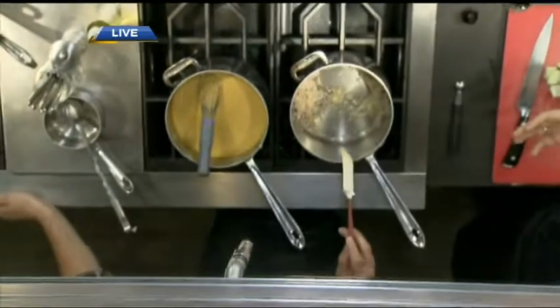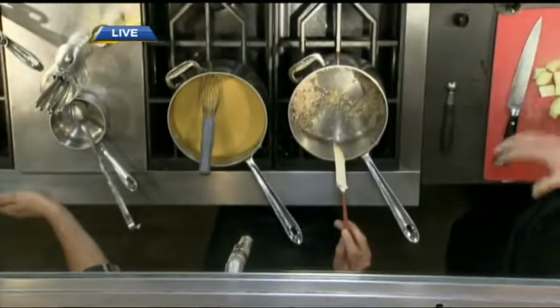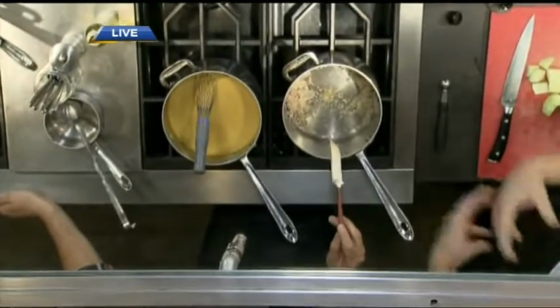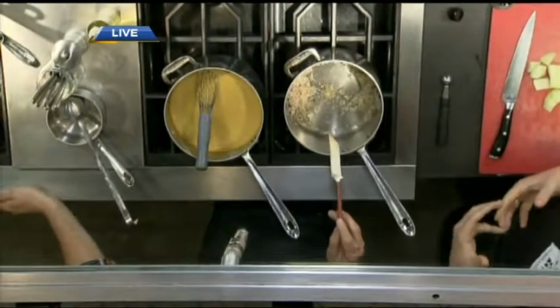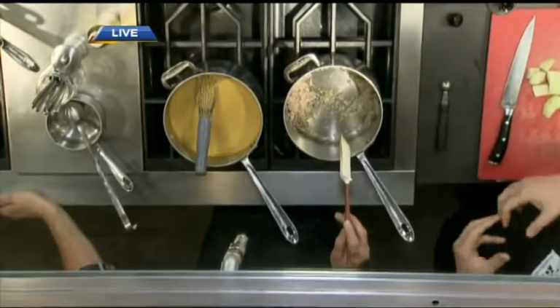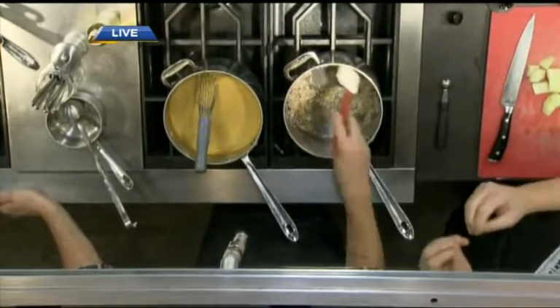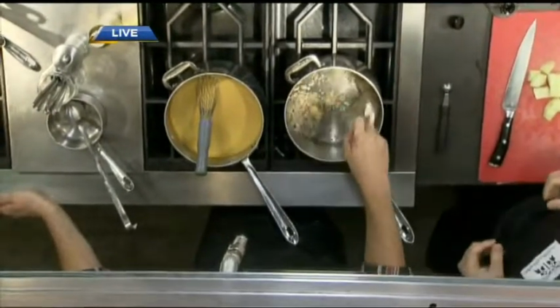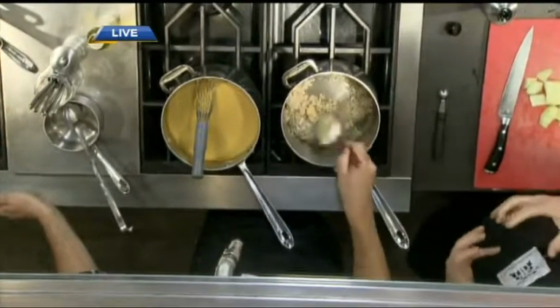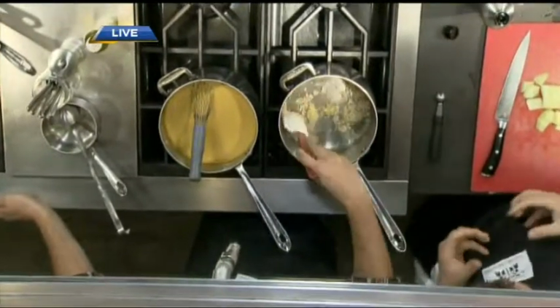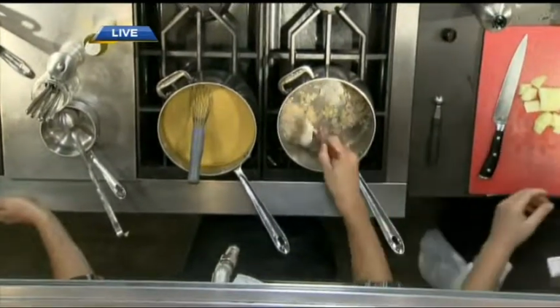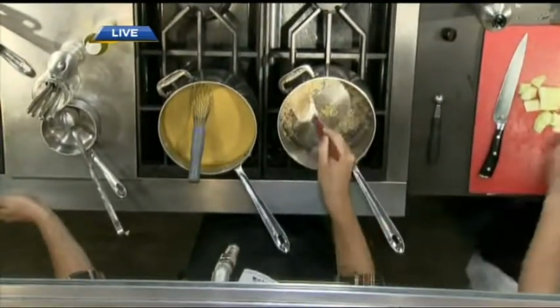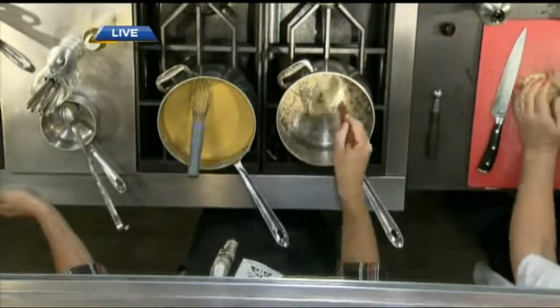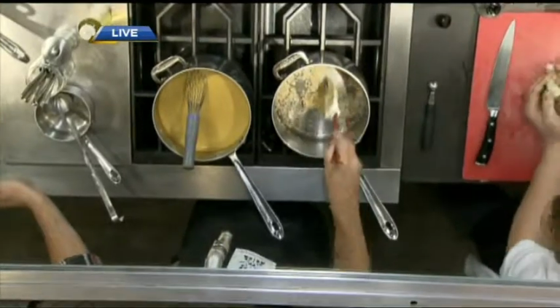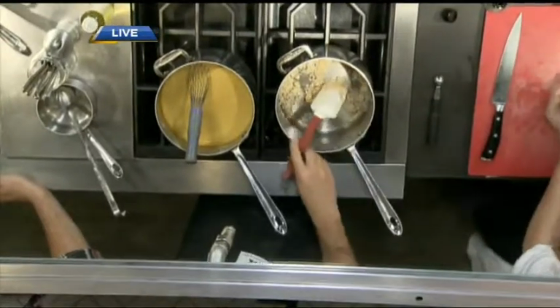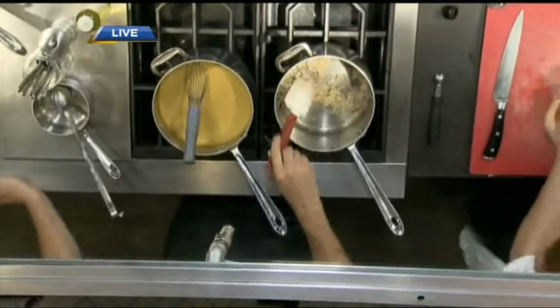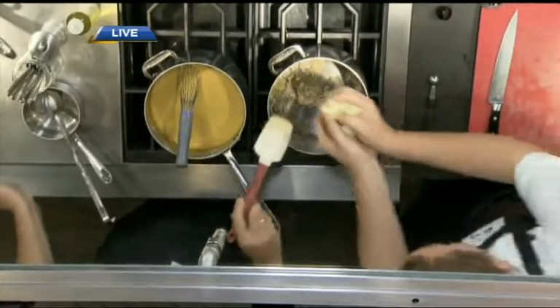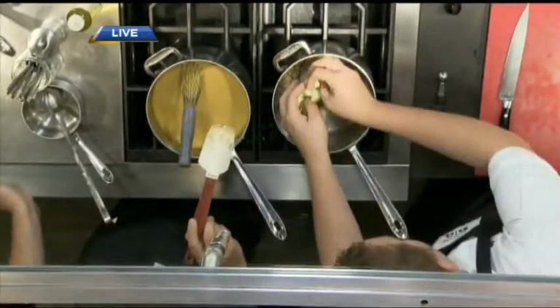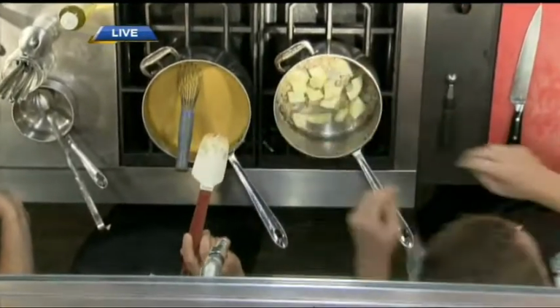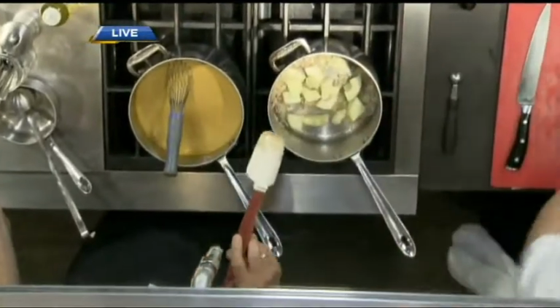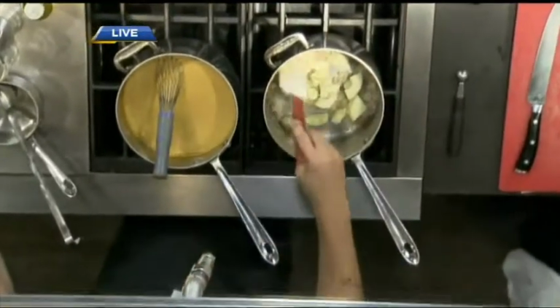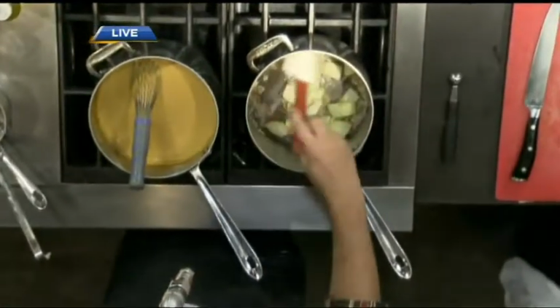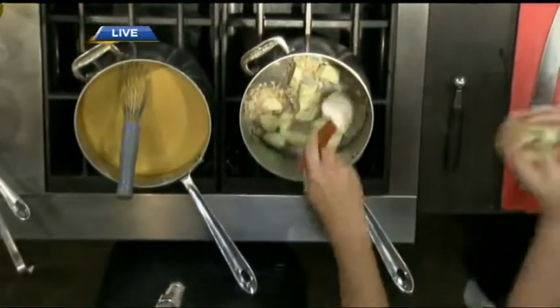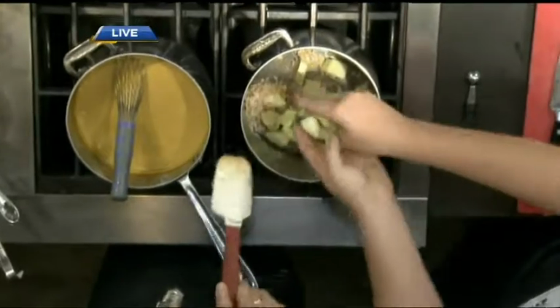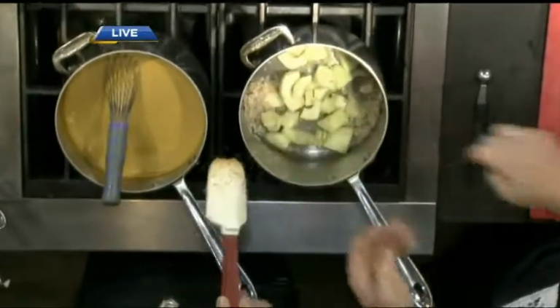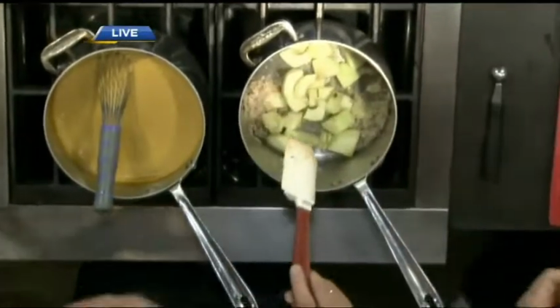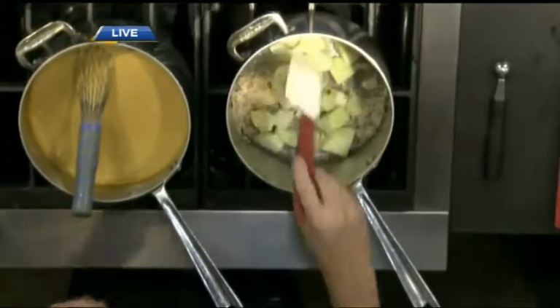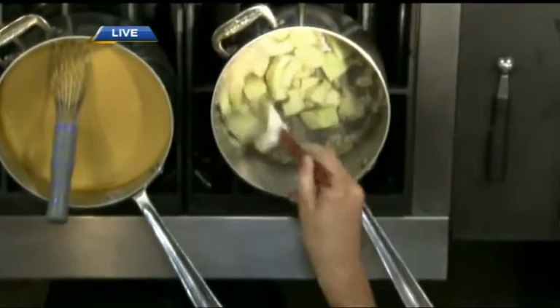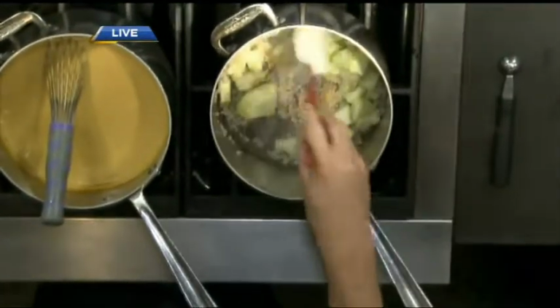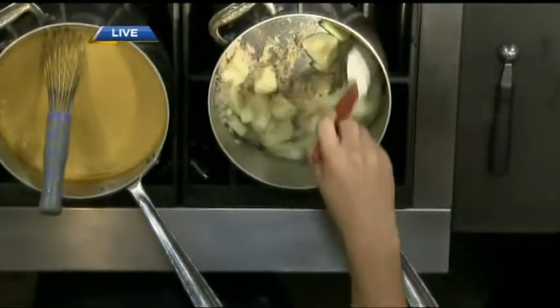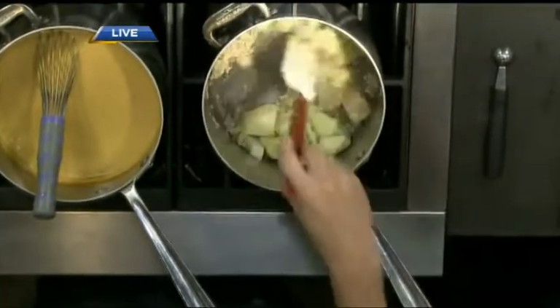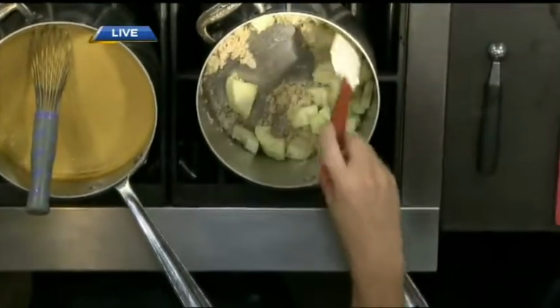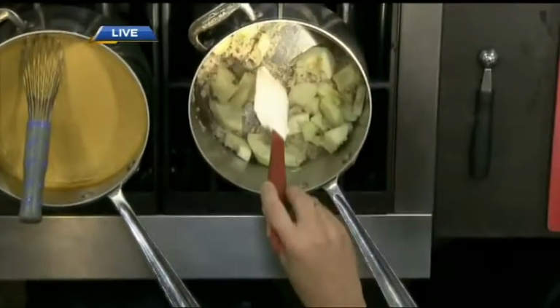You don't want it sticking on you either. As we sauté, we're developing all the flavor. The shallots have that strong raw flavor — that sort of brings tears to your eyes when you're cutting them. People want to cook that out, so you get the sweetness of the onions and that roasted flavor with the garlic. And then in come the apples. We gave the shallots and garlic a little bit of a head start, and those go in there.